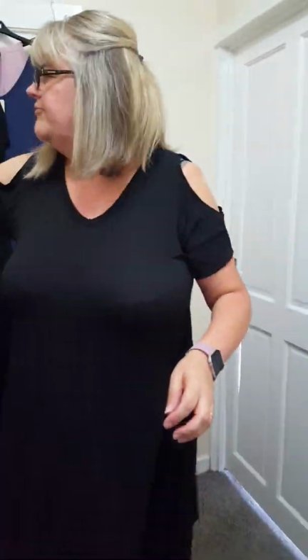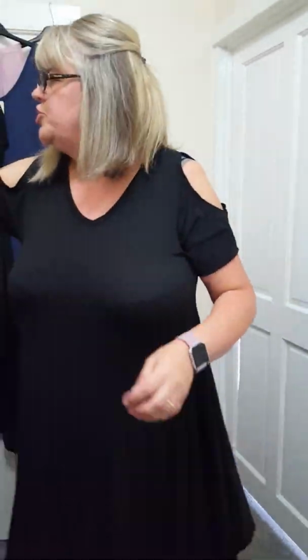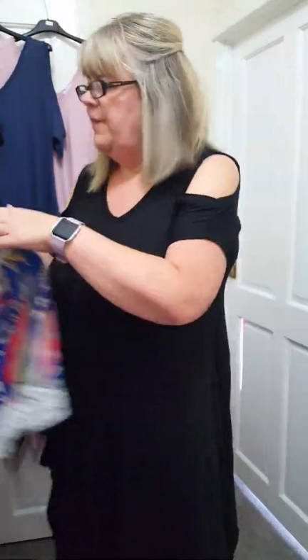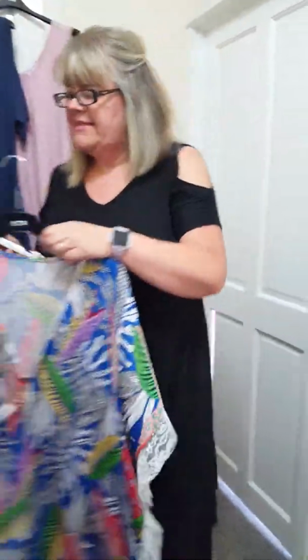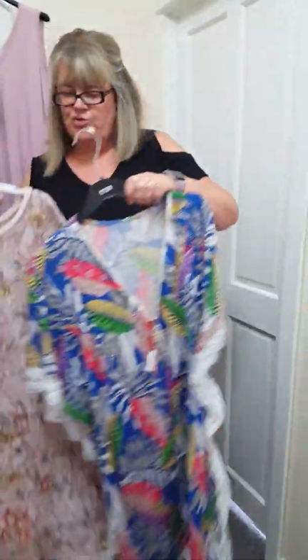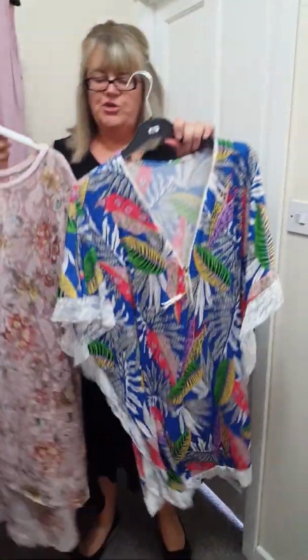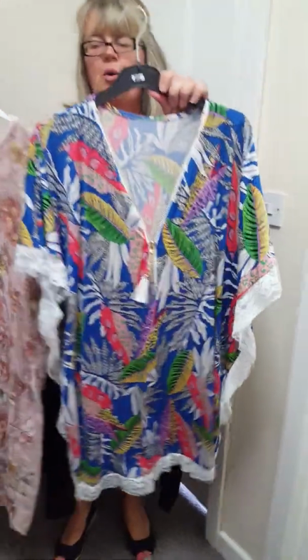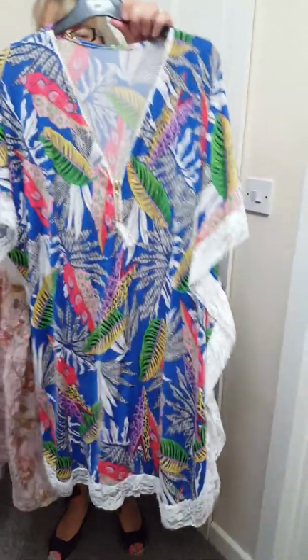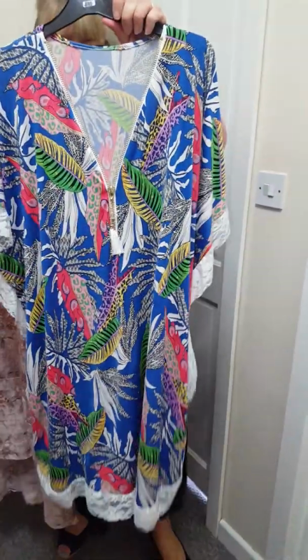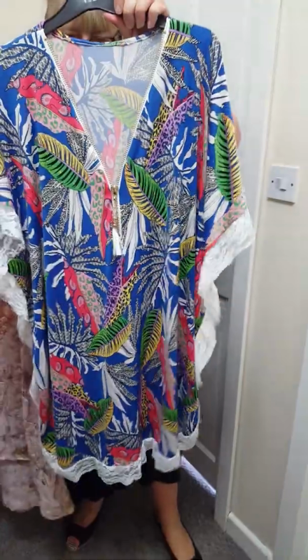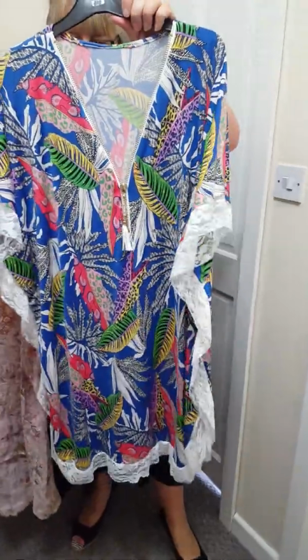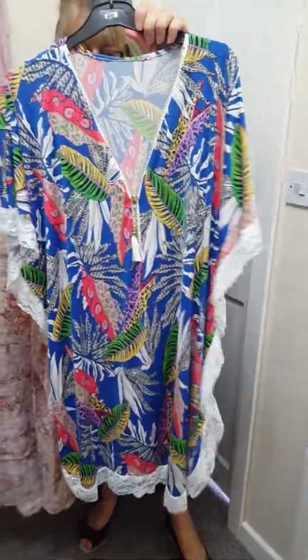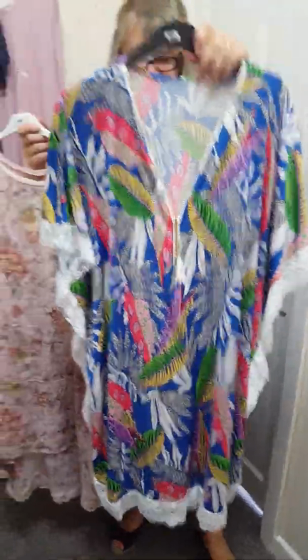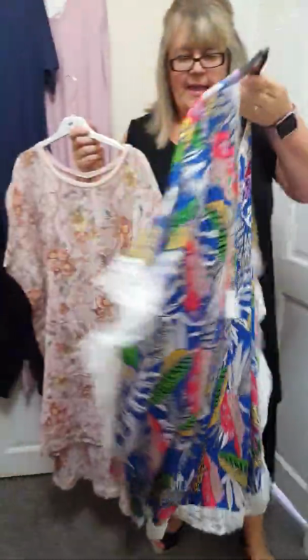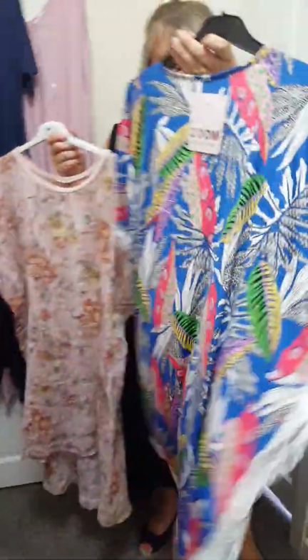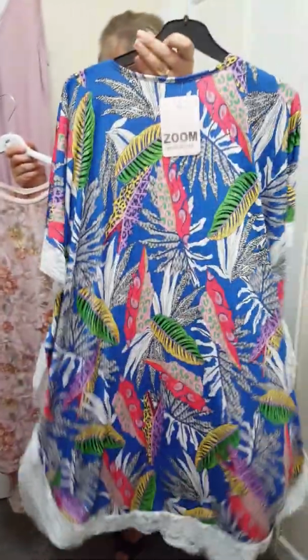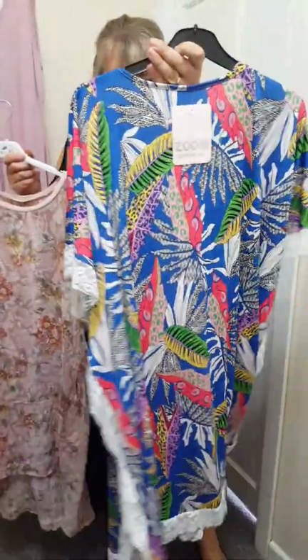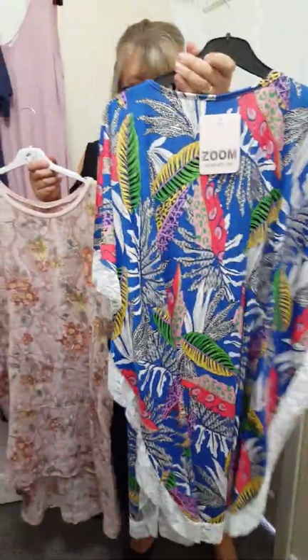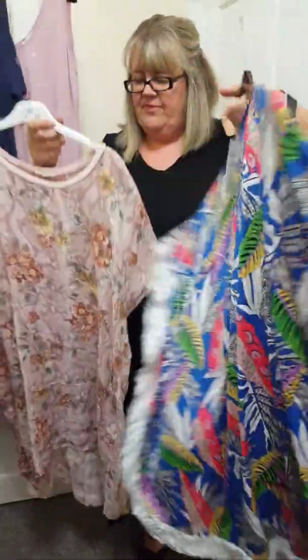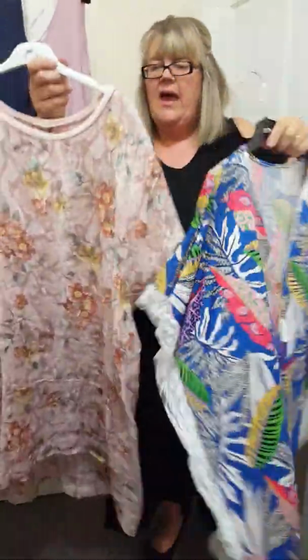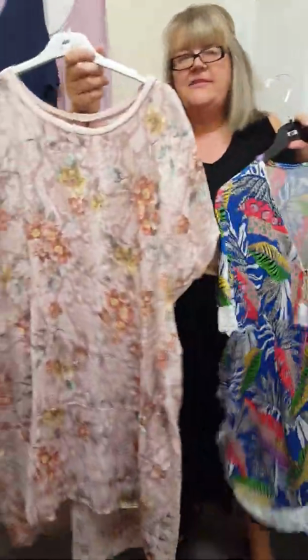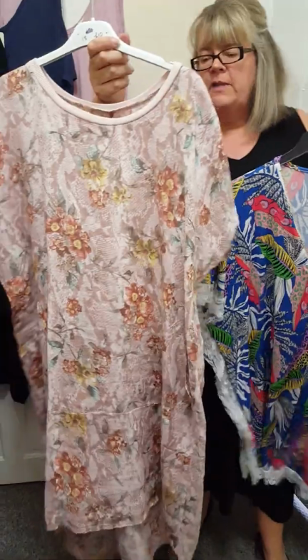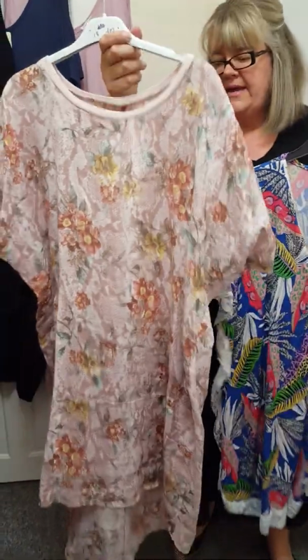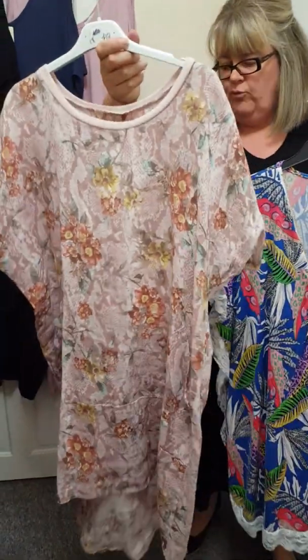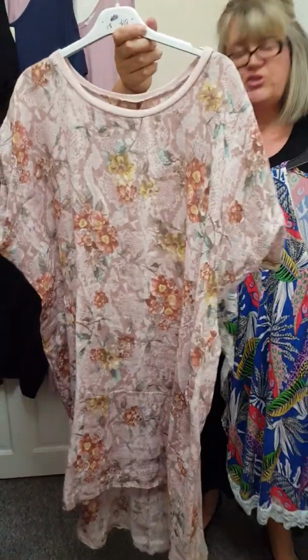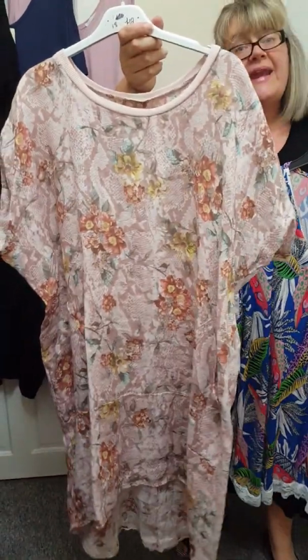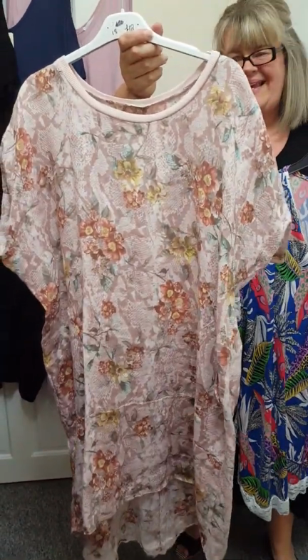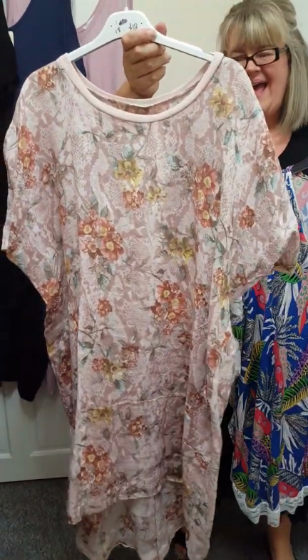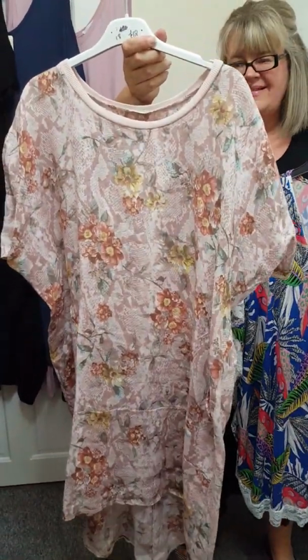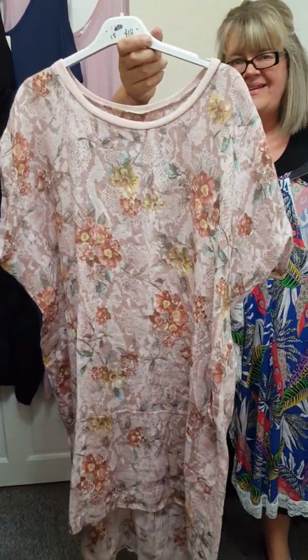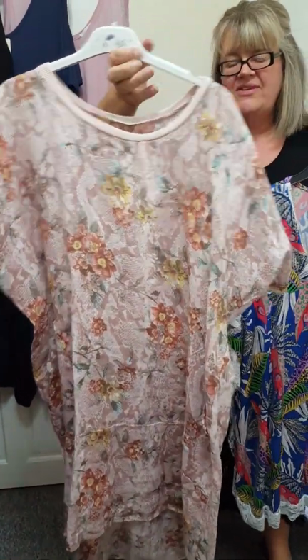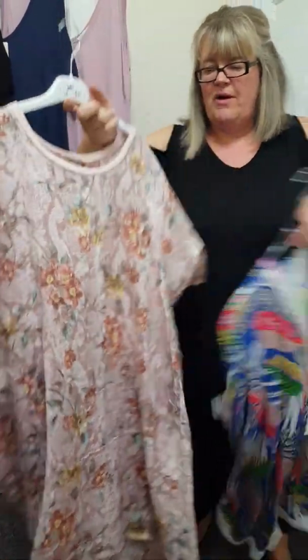I've got a couple of these — these have just been reduced to £12. That will fit up to a size 20. Ideal caftan. And this one will fit up to an 18 — this is linen and it's £12.